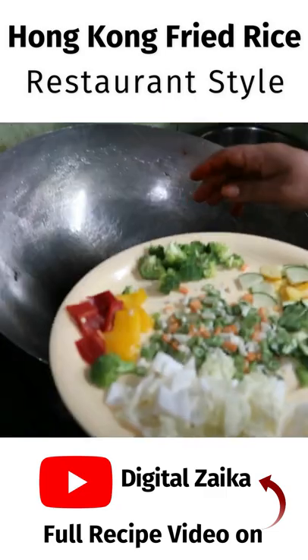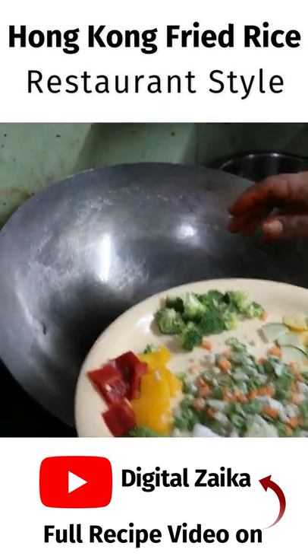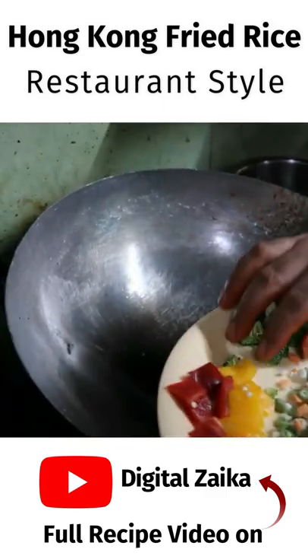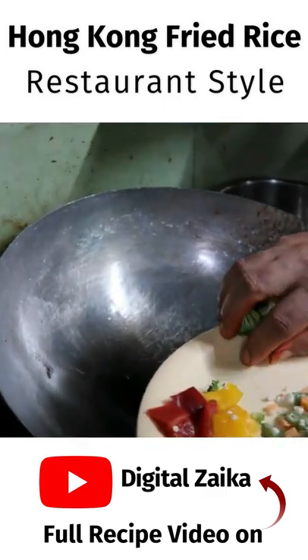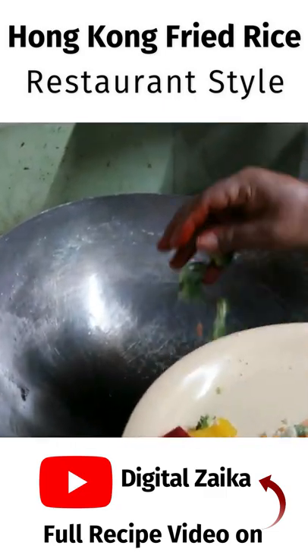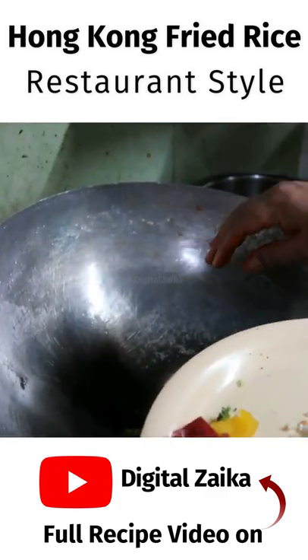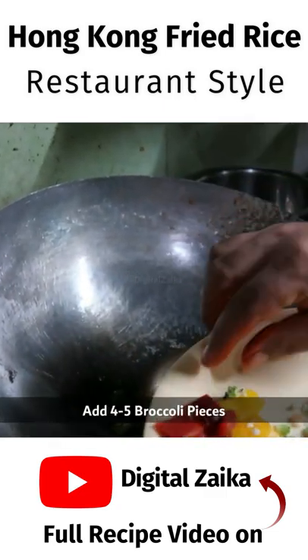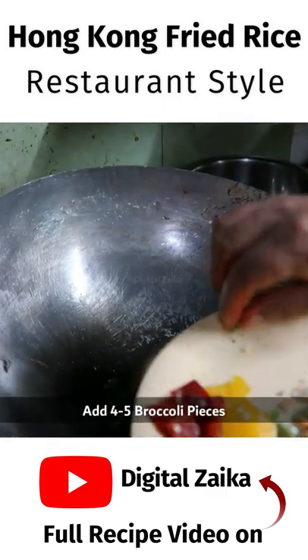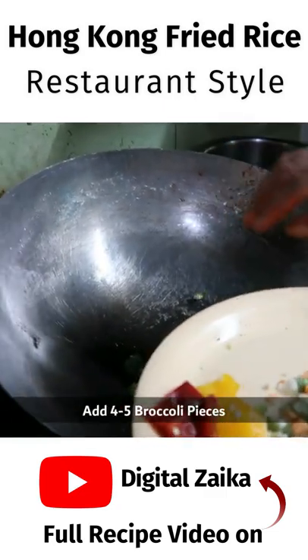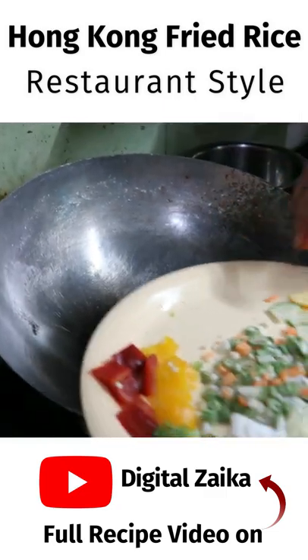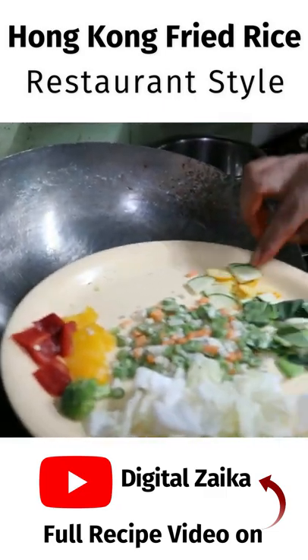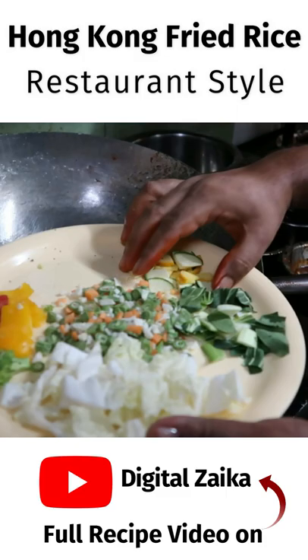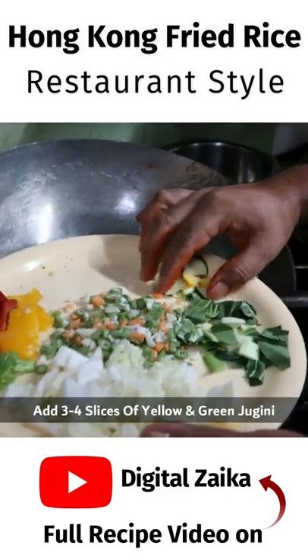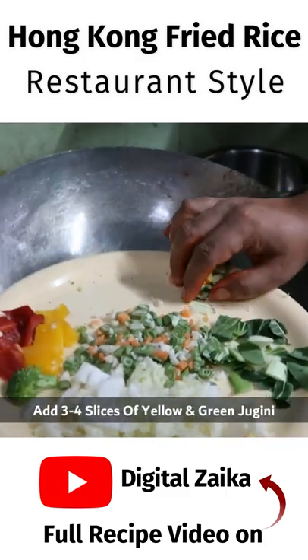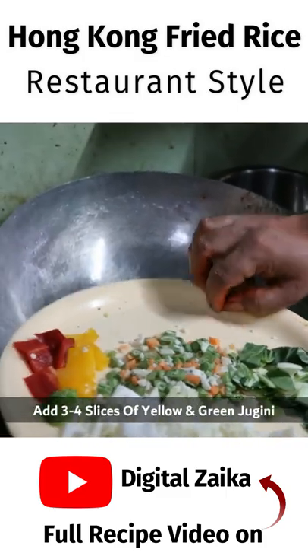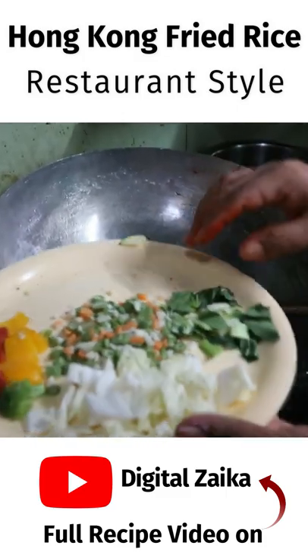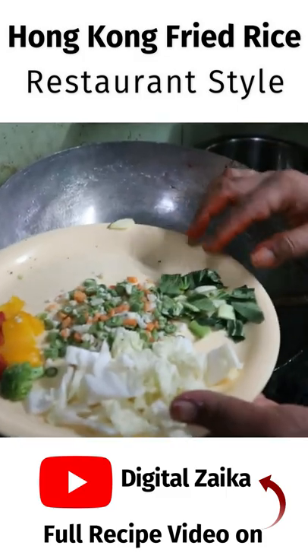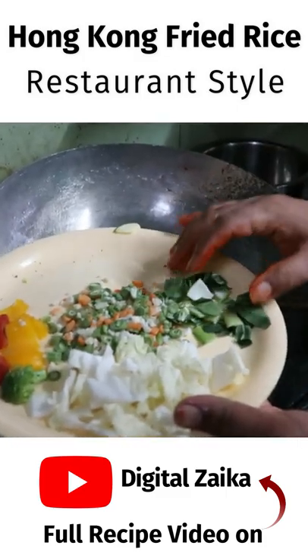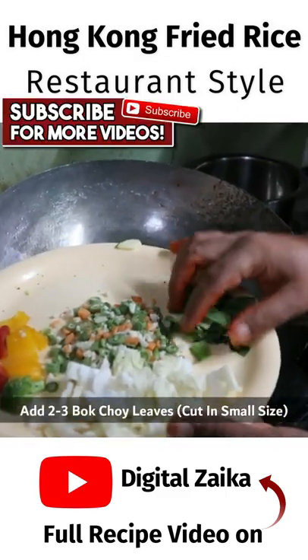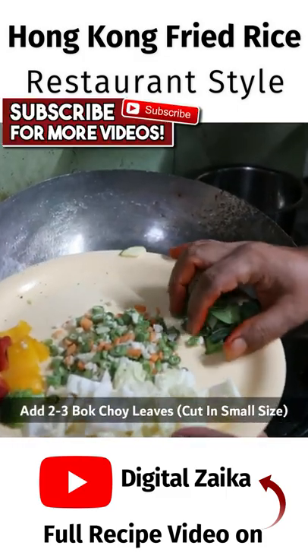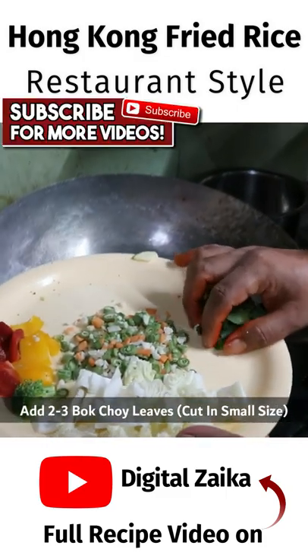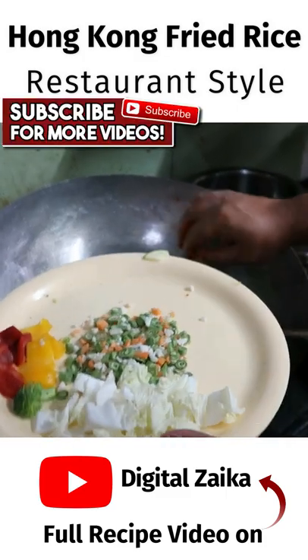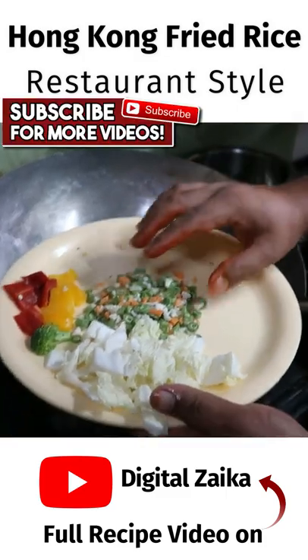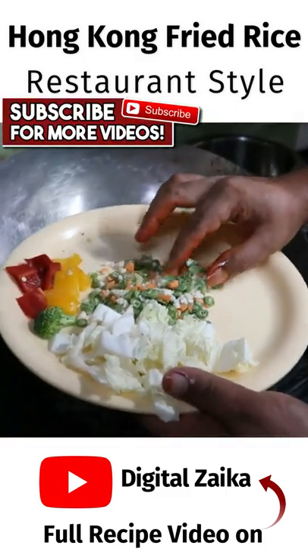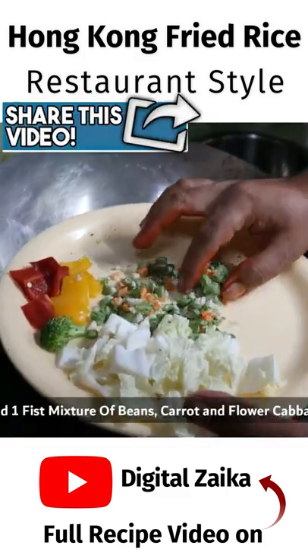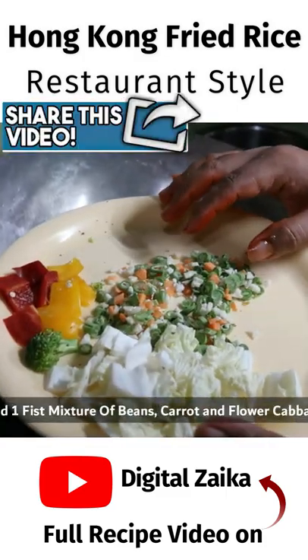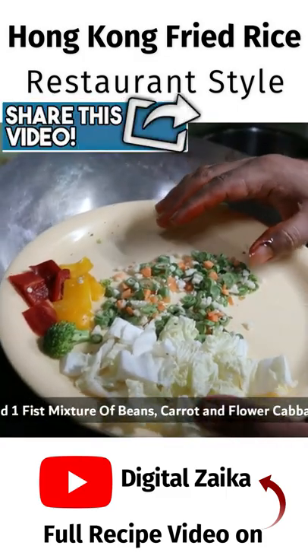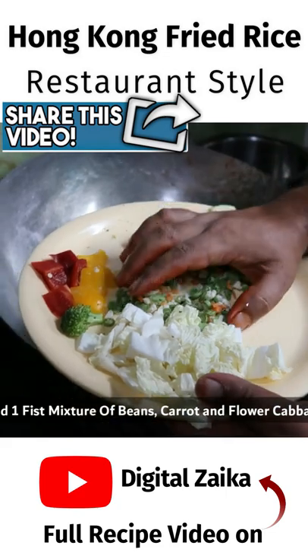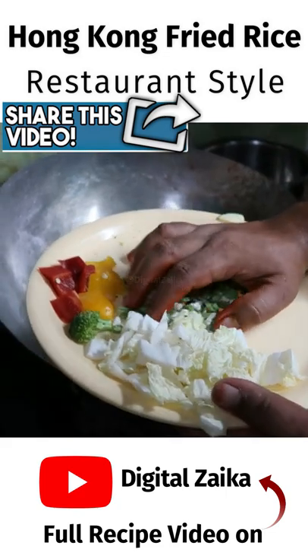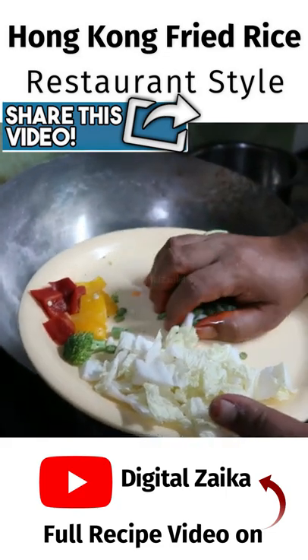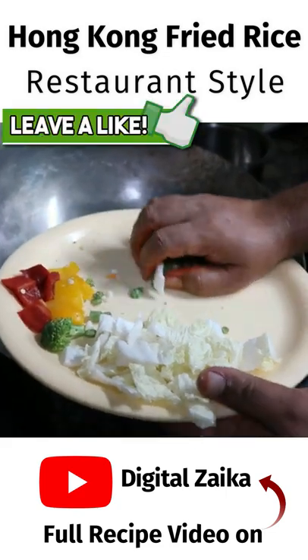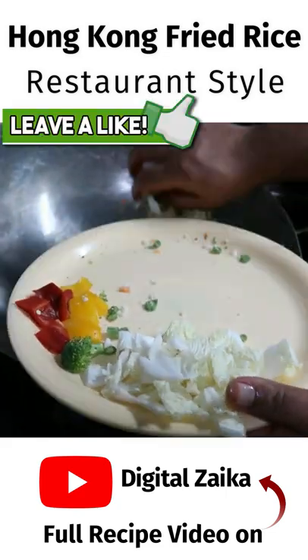For Hong Kong fried rice, we have cut a few vegetables. First, we will add broccoli and add yellow and green capsicum. We will add green peas and beans, carrots, and mixed vegetables.